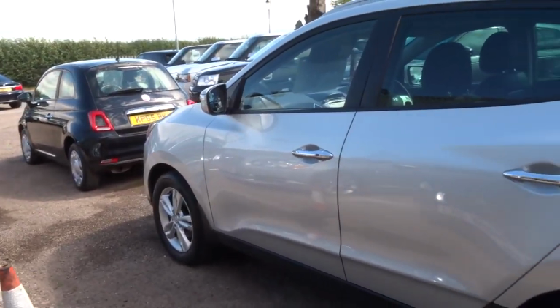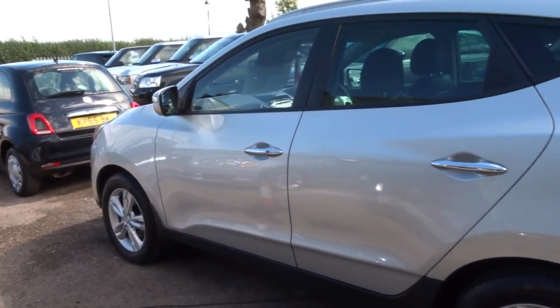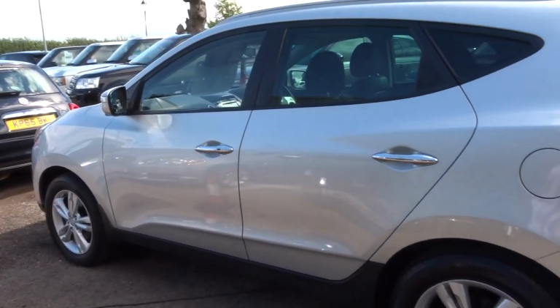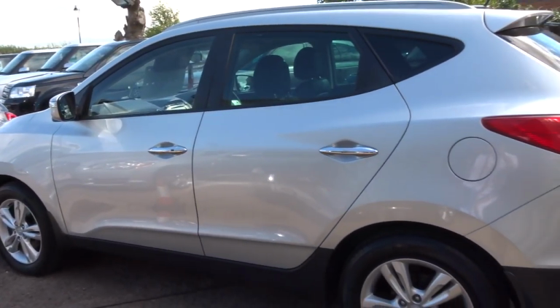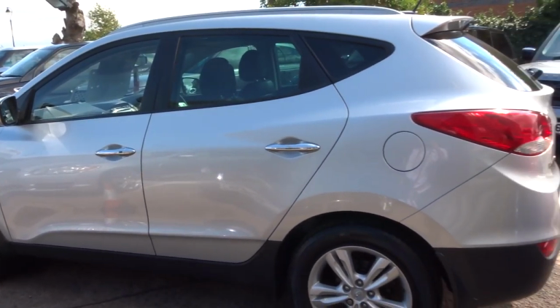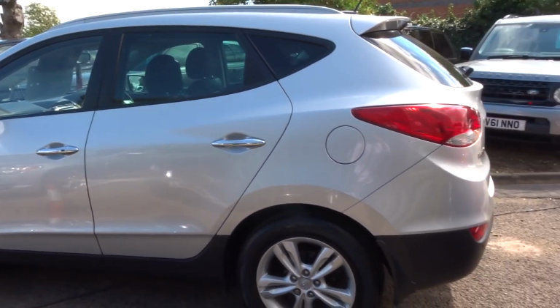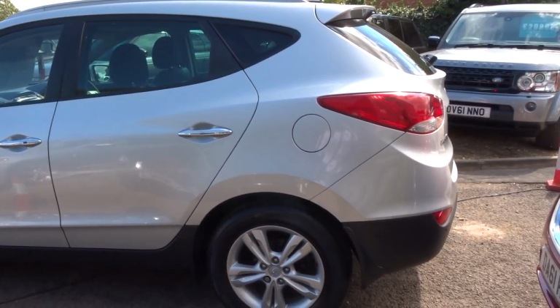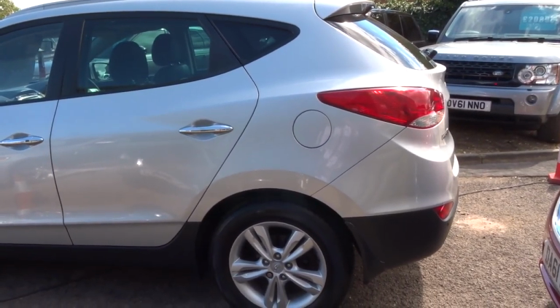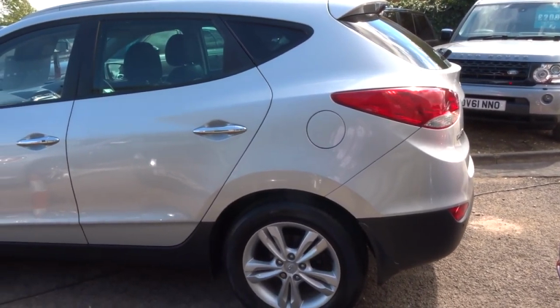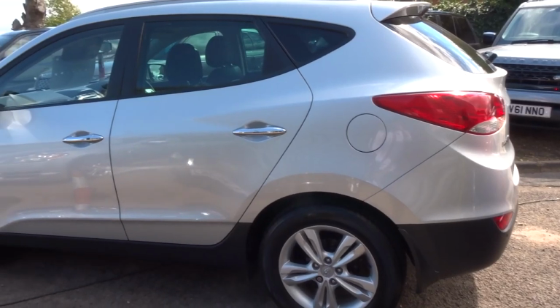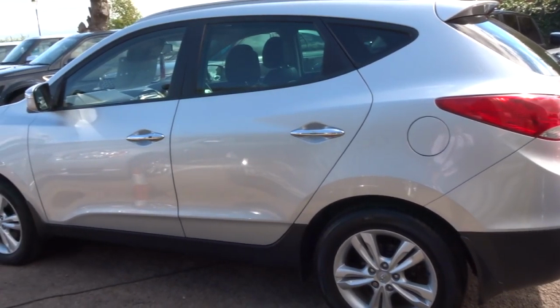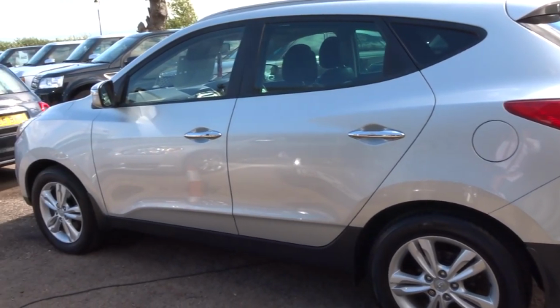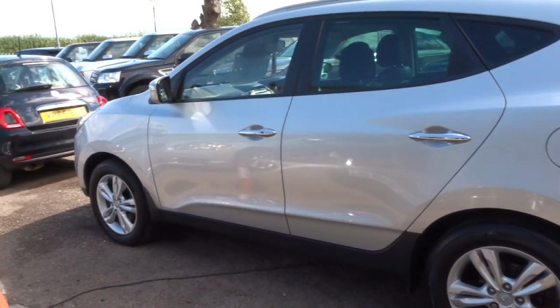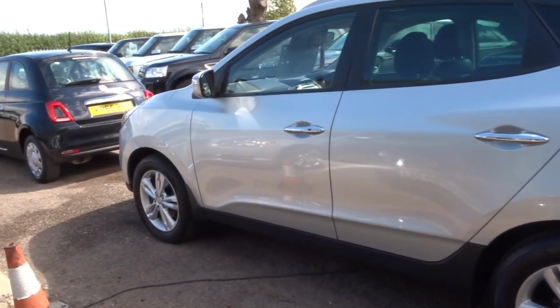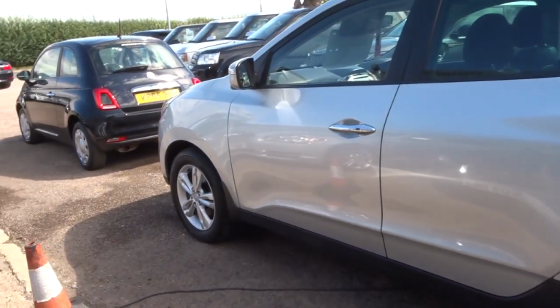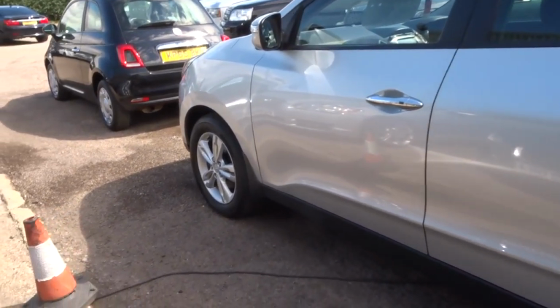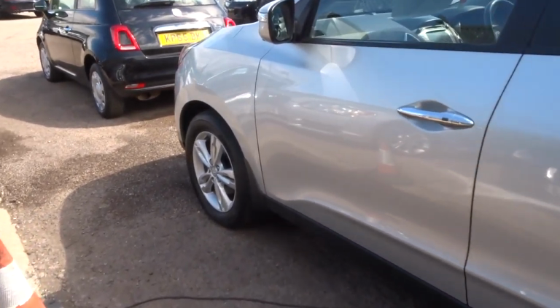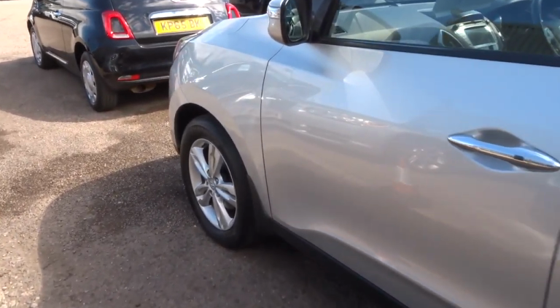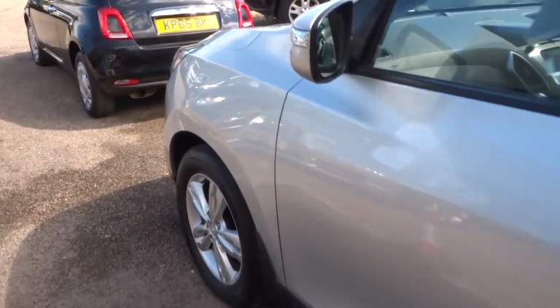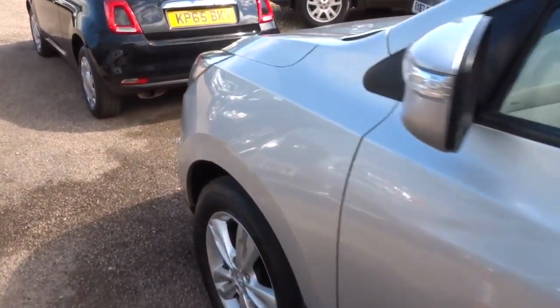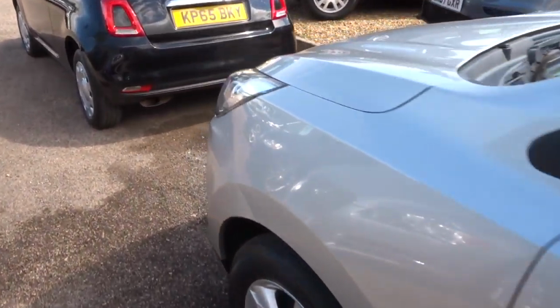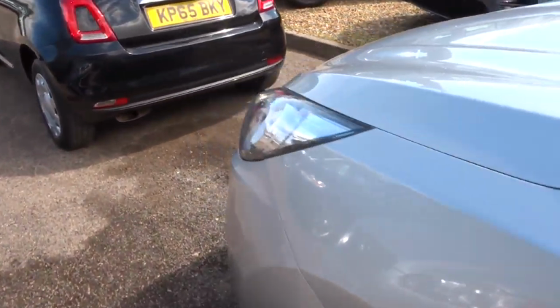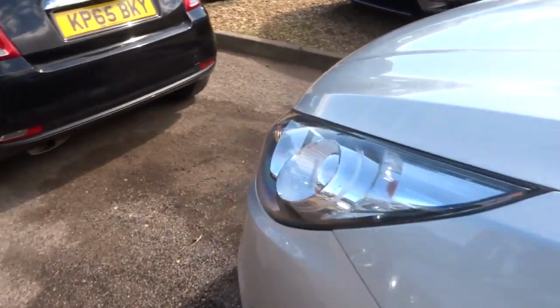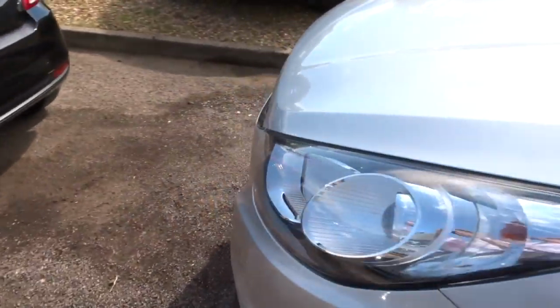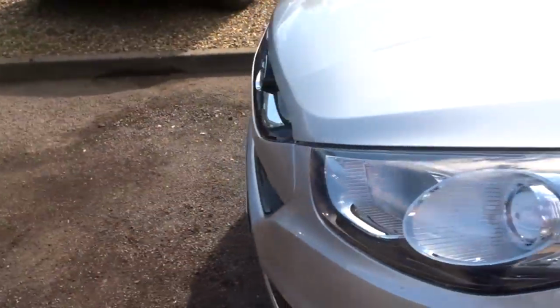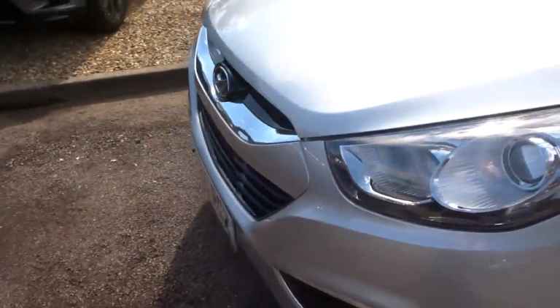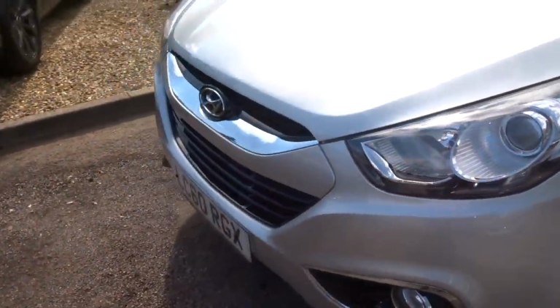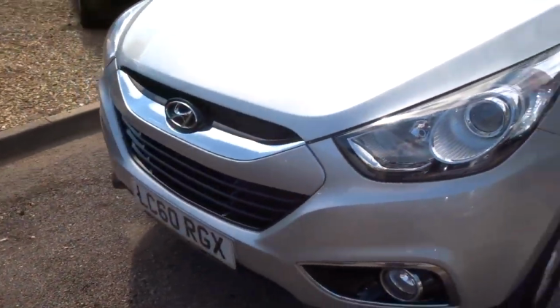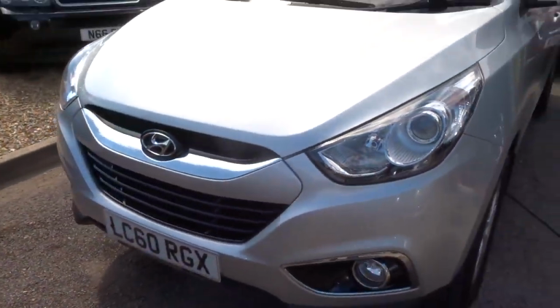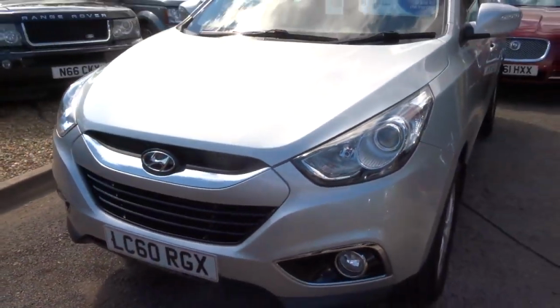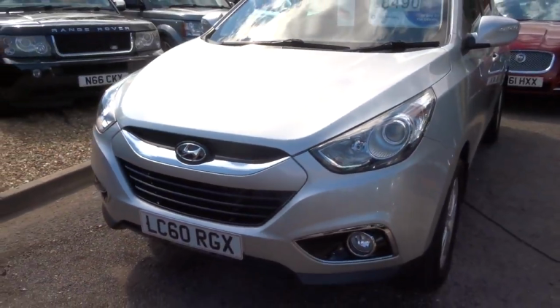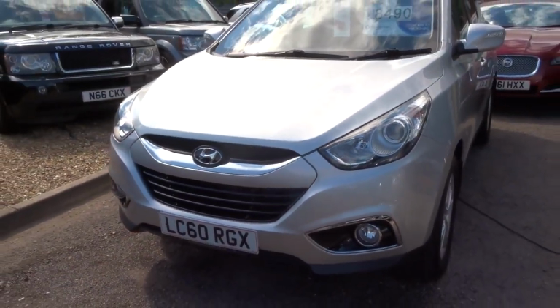We'll give you a 3-month or 1,000-mile warranty as standard. That can be extended up to 4 years, at £300 or £500 a year depending on the level of cover that you wish to take out.